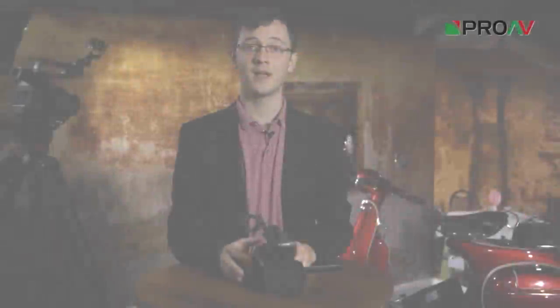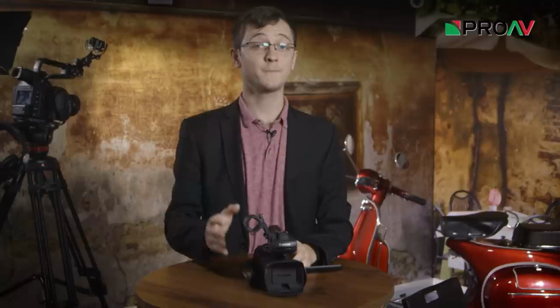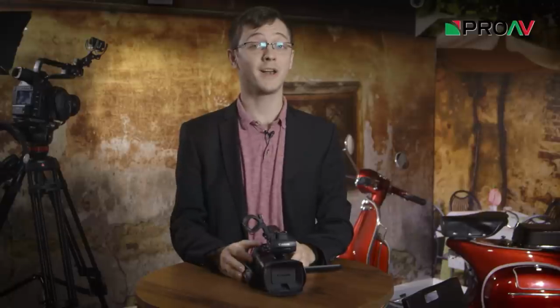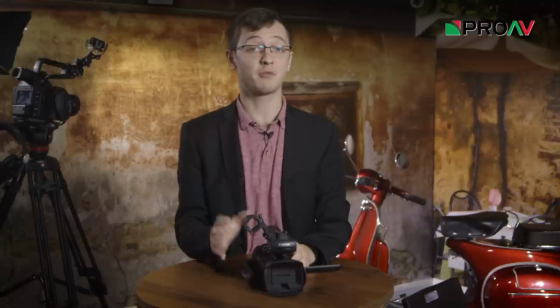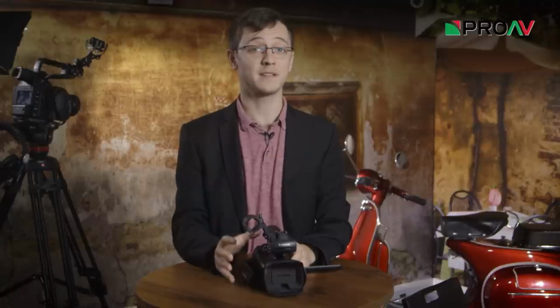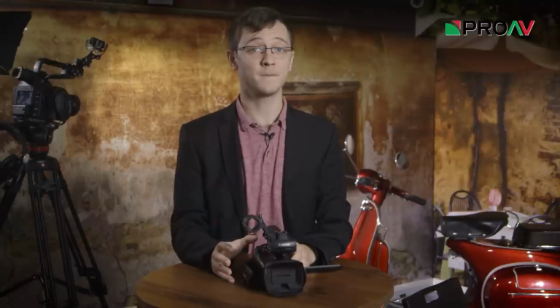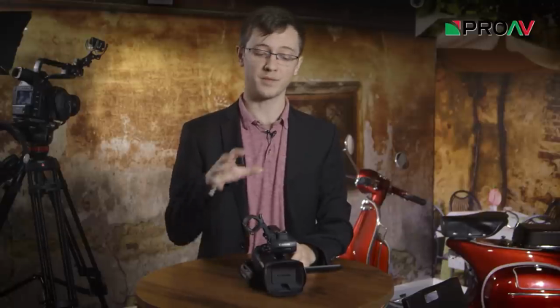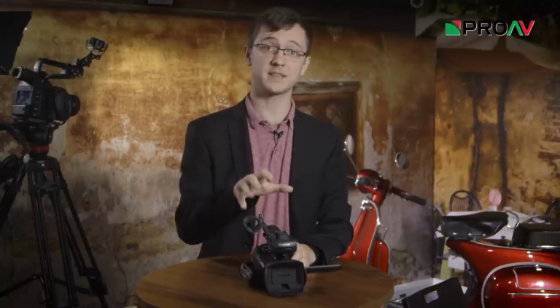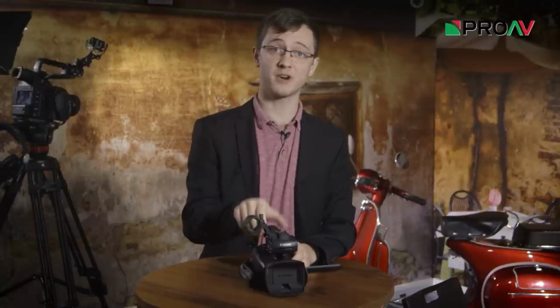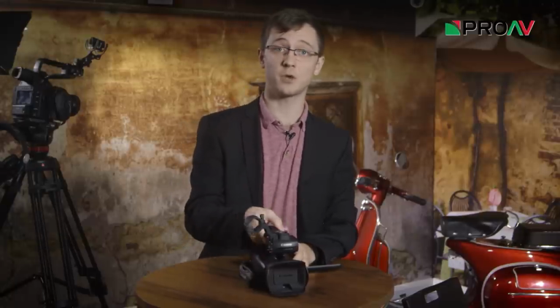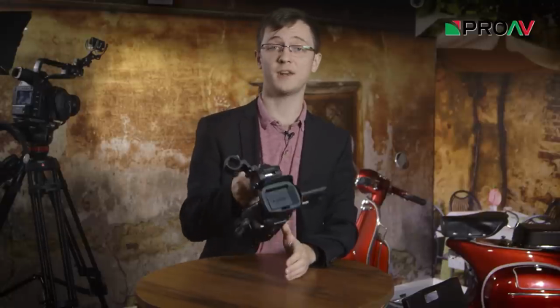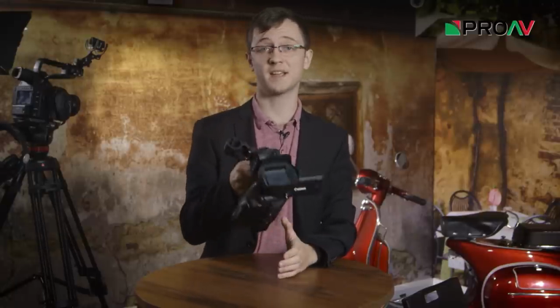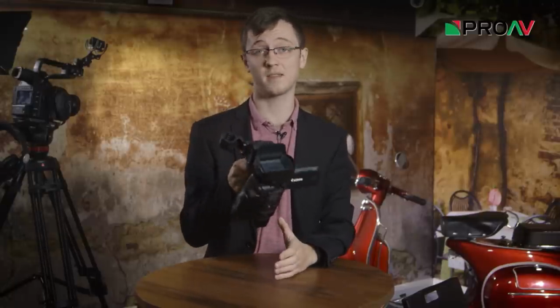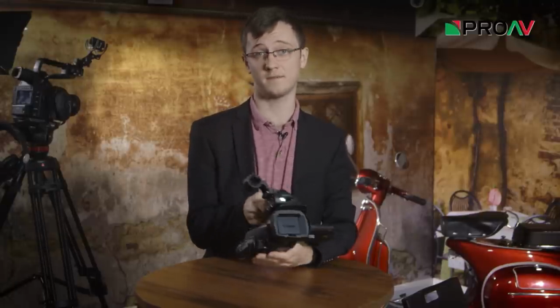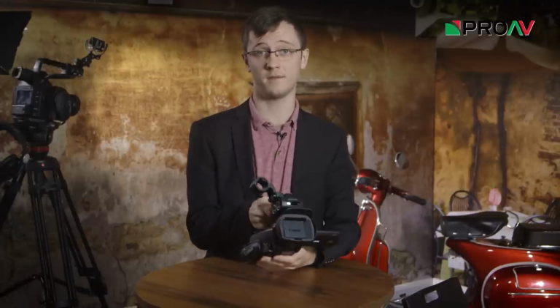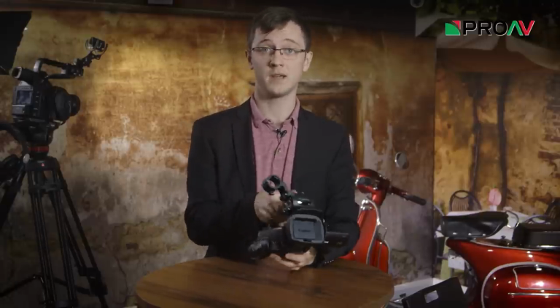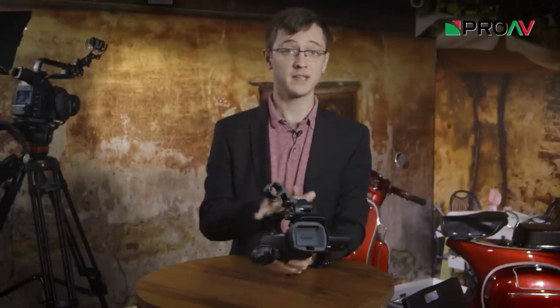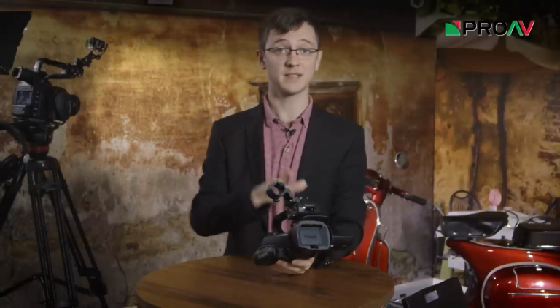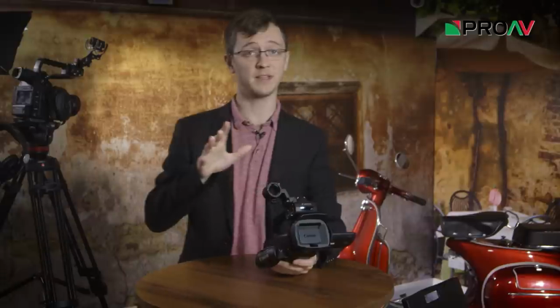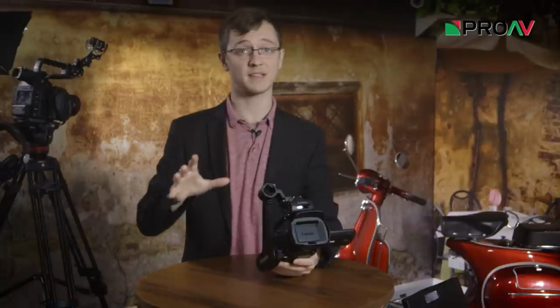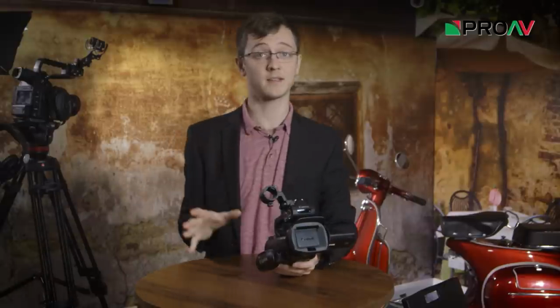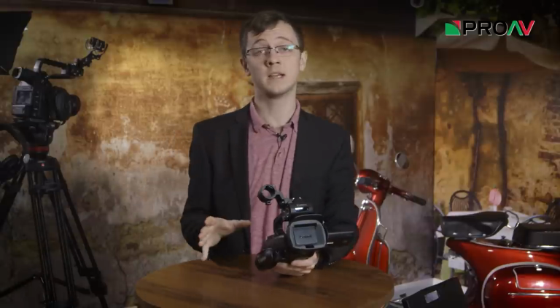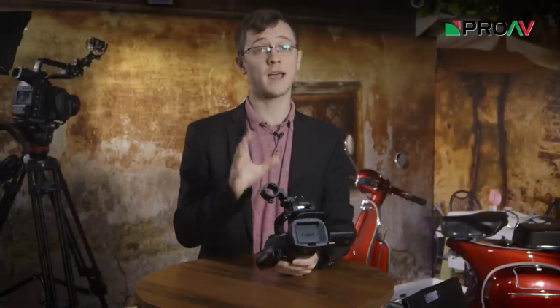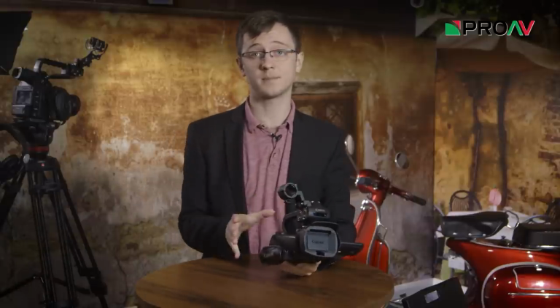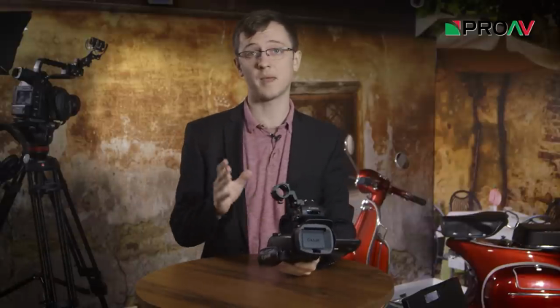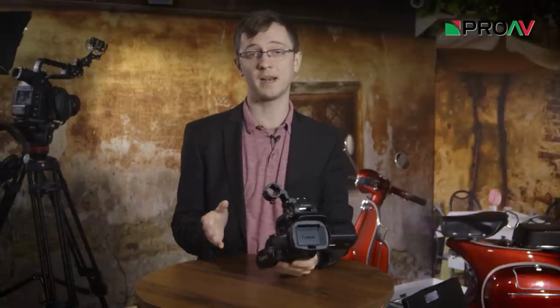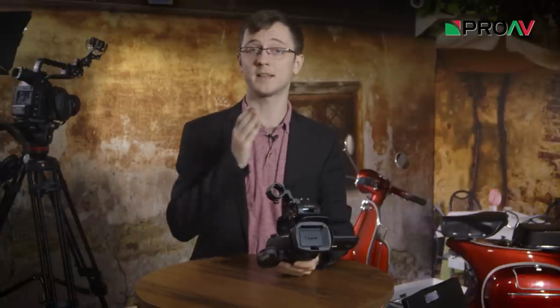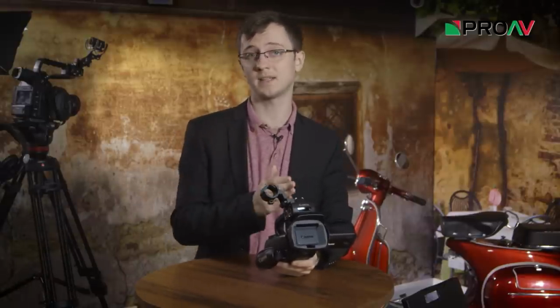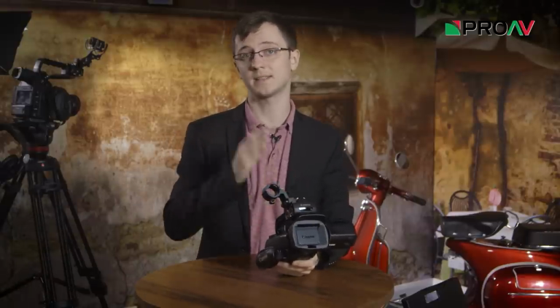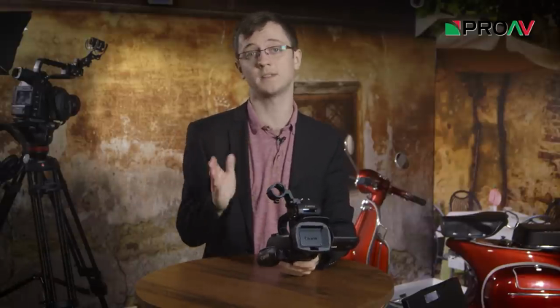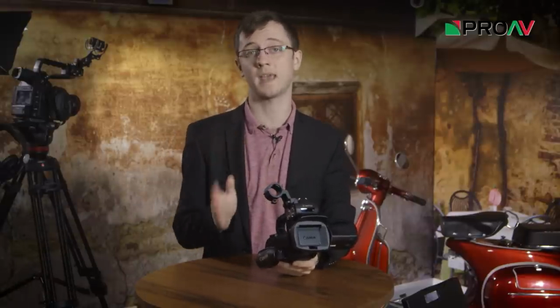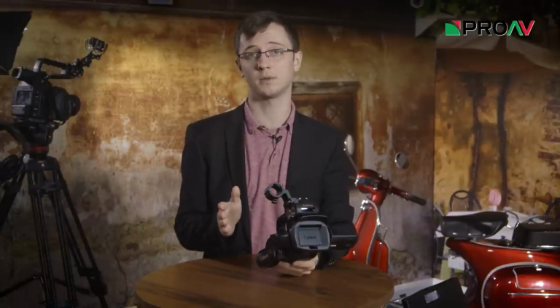Hi, it's Carl here for ProAV TV, and this is the brand new Canon XA35. So this and its sibling, the XA30, are Canon's update for their popular XA20 and XA25 camcorders.